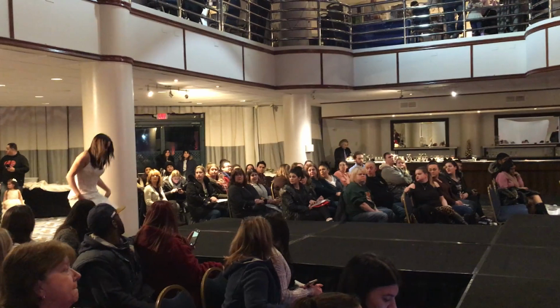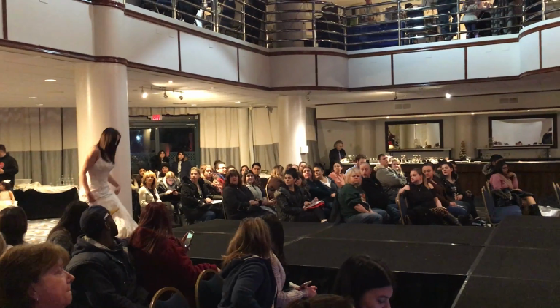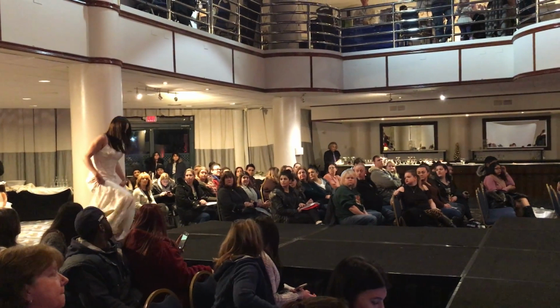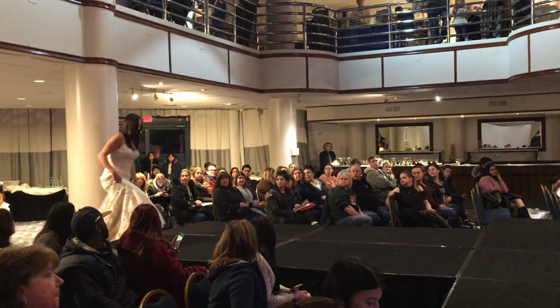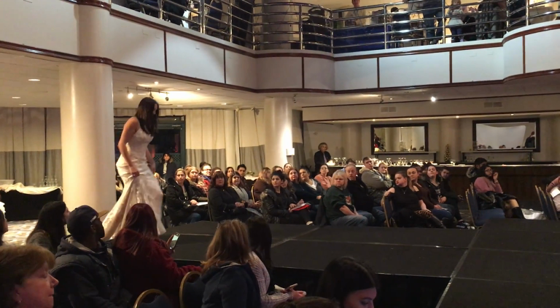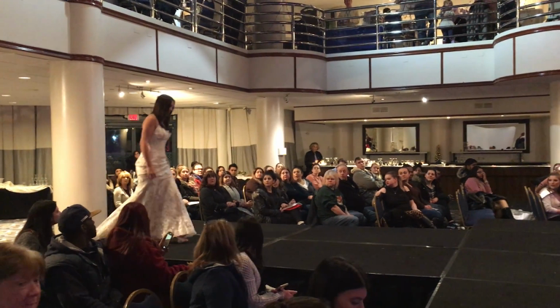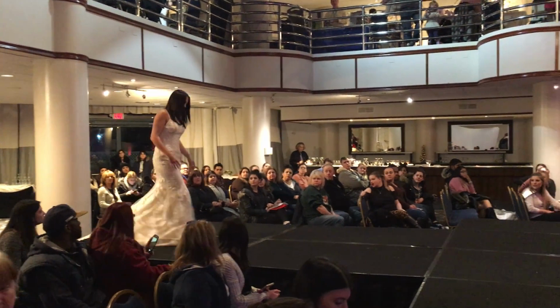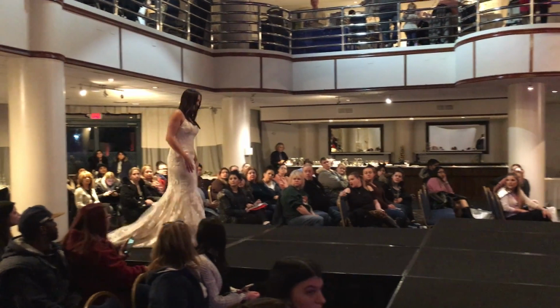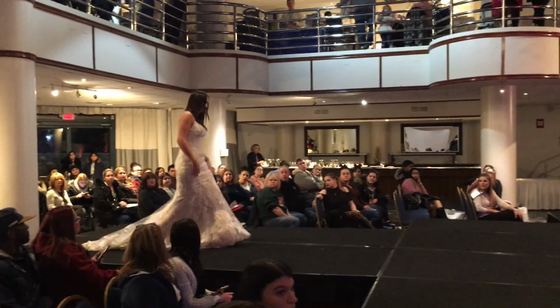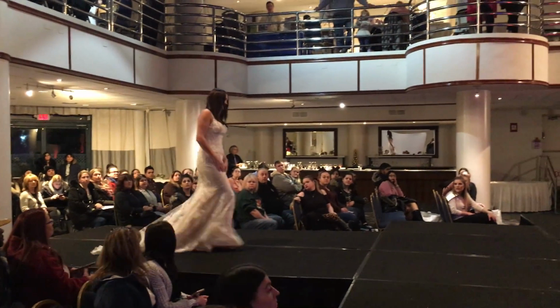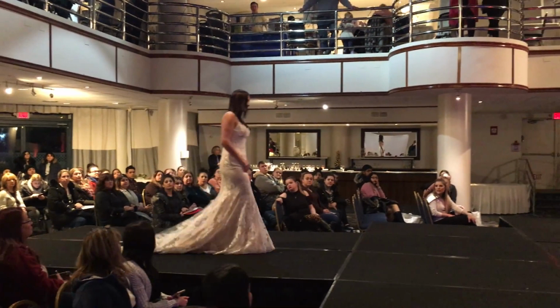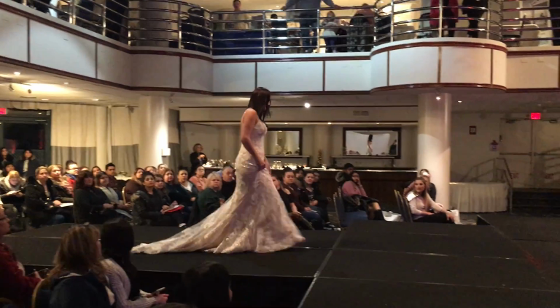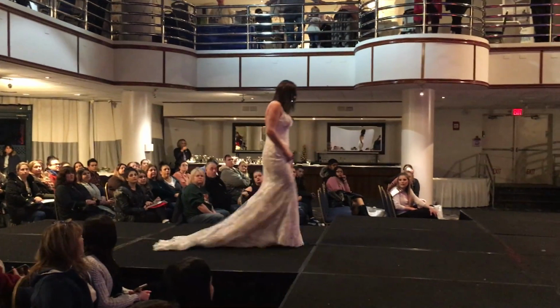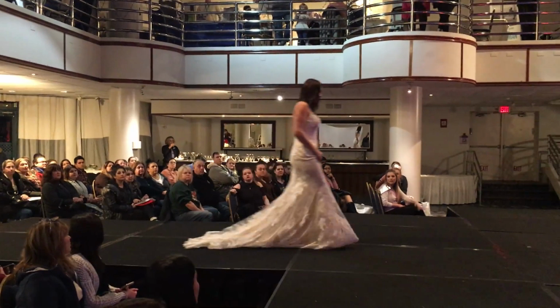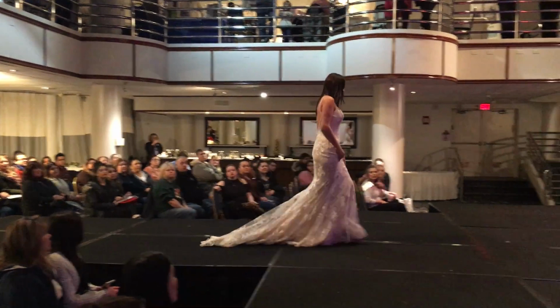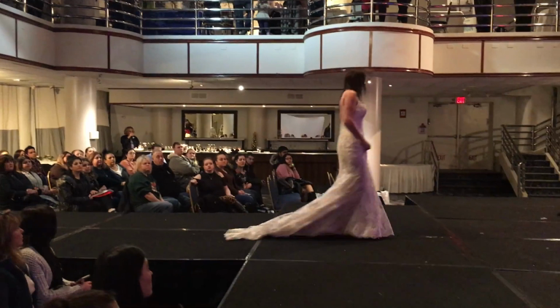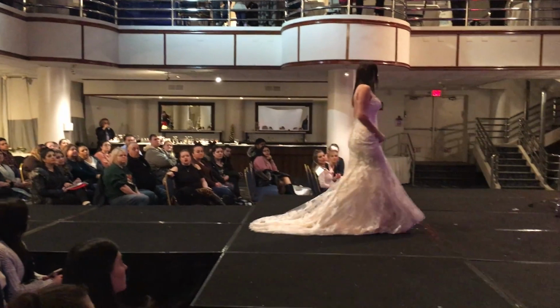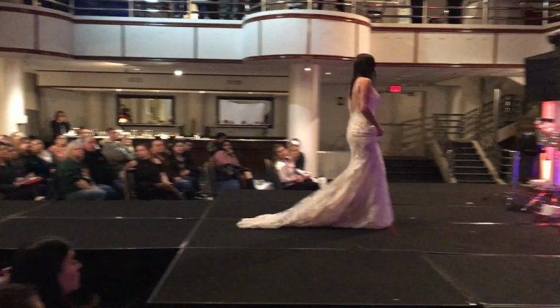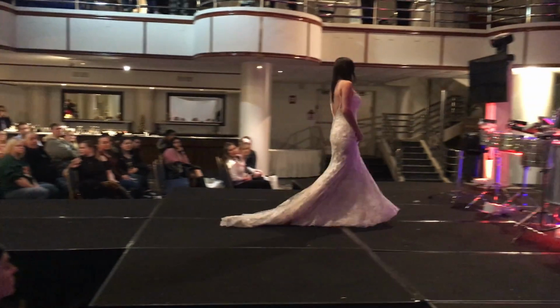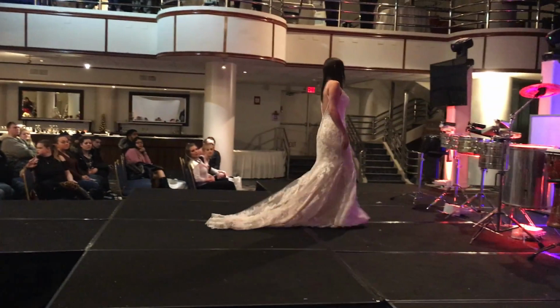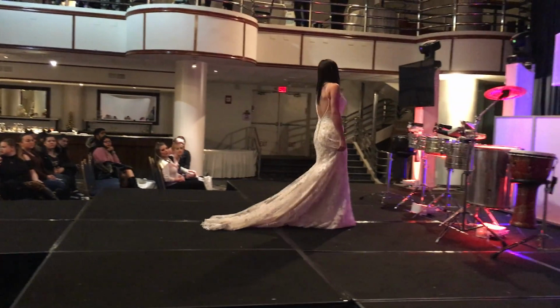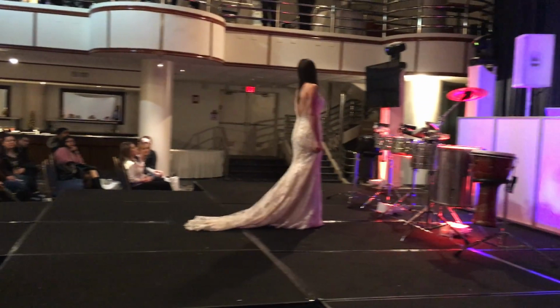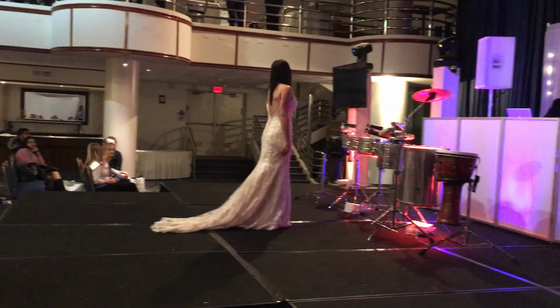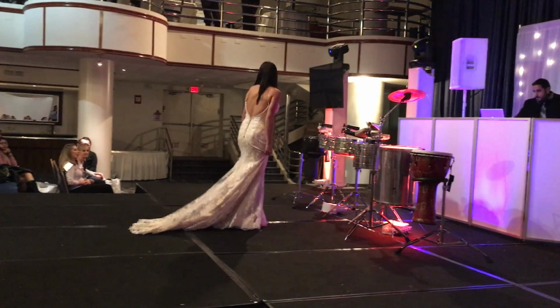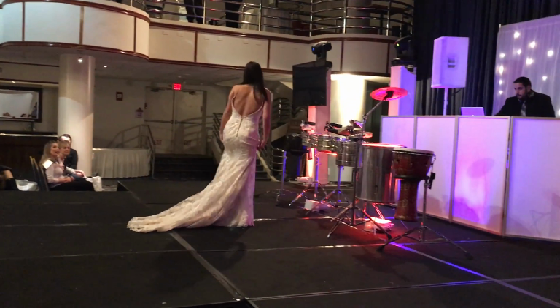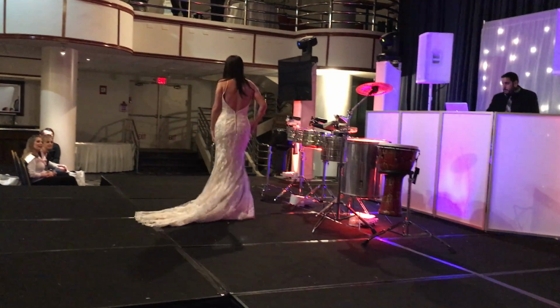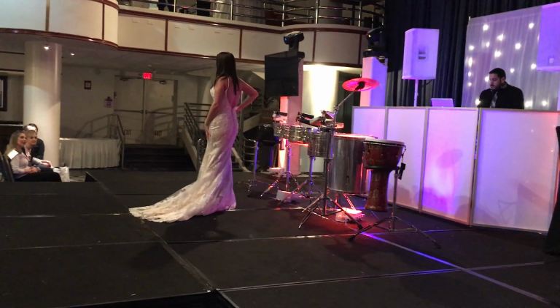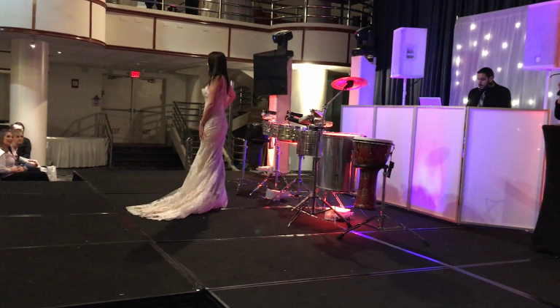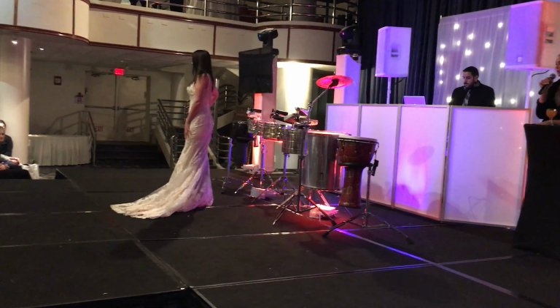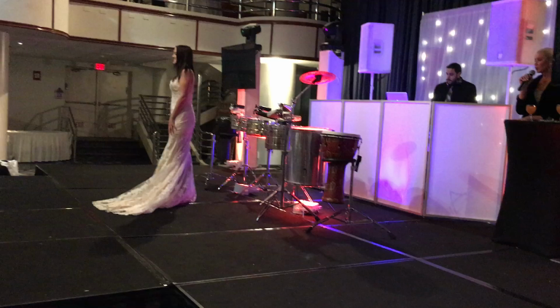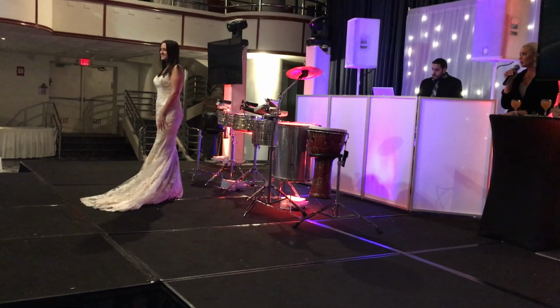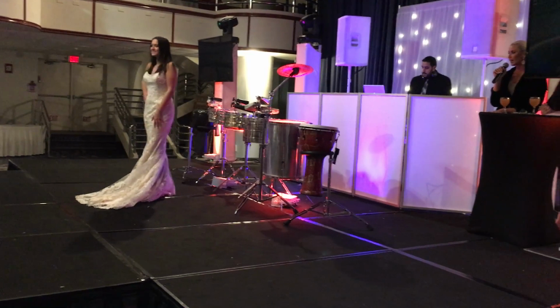This is Celine. This has a beautiful low back and a nice scoop neck for the bodice bride. This has a beautiful sweet train.